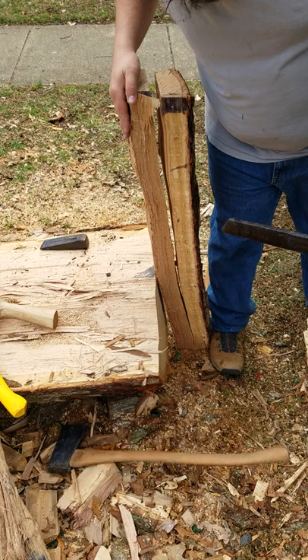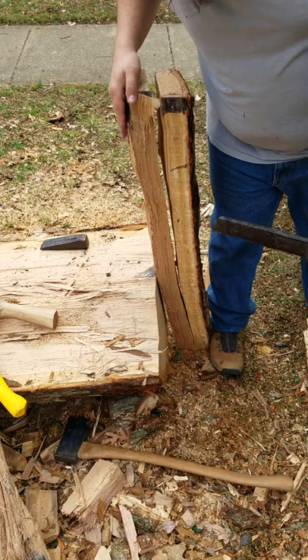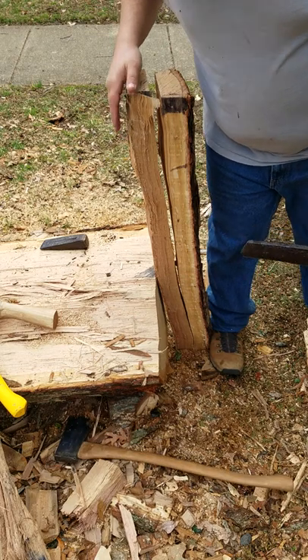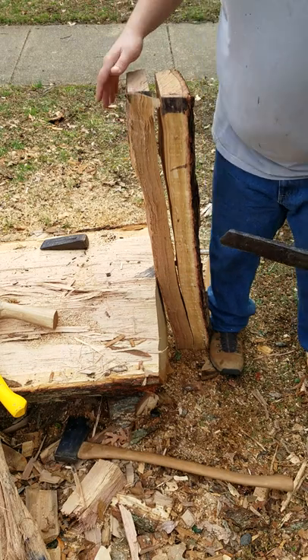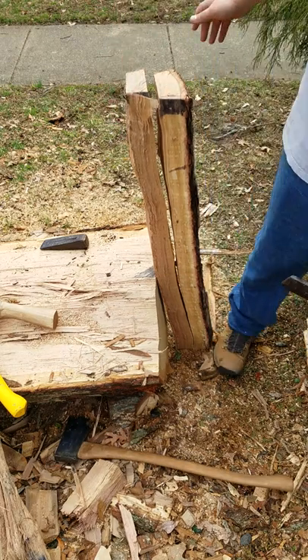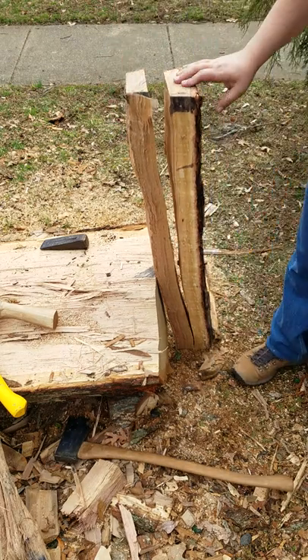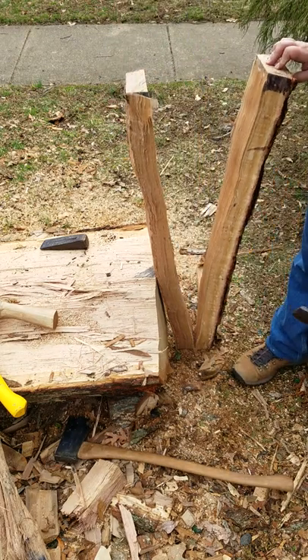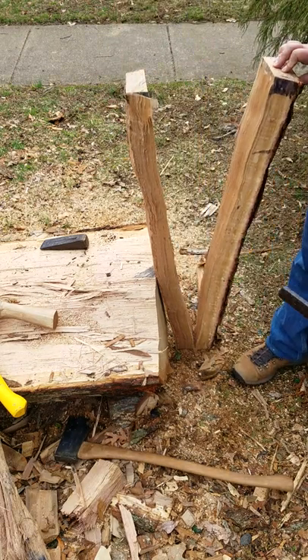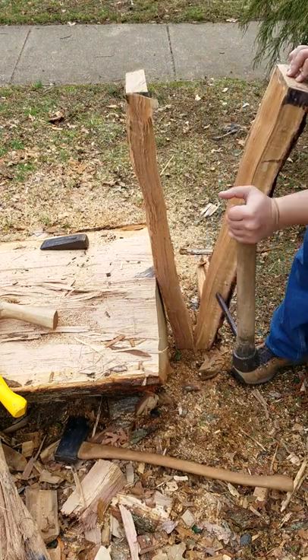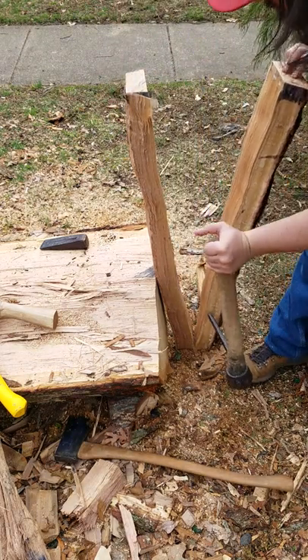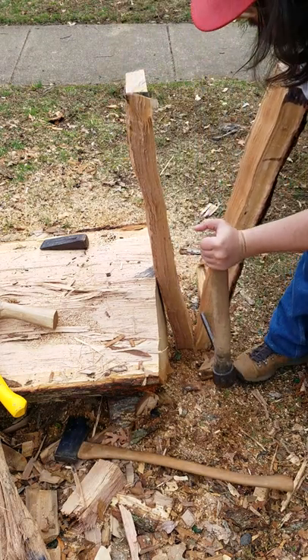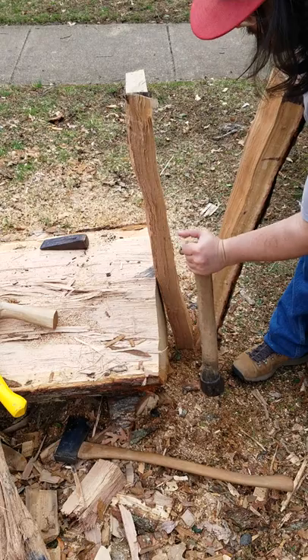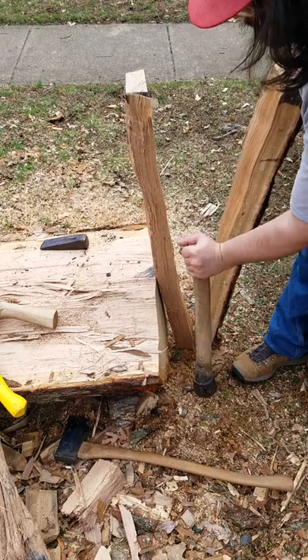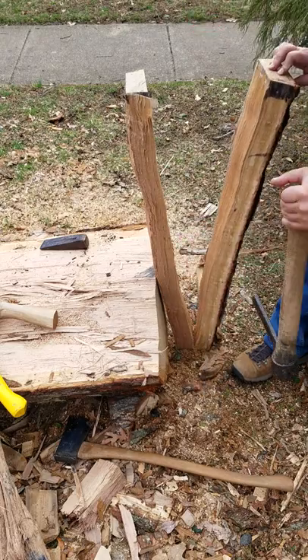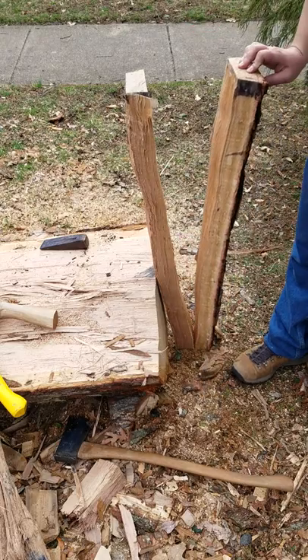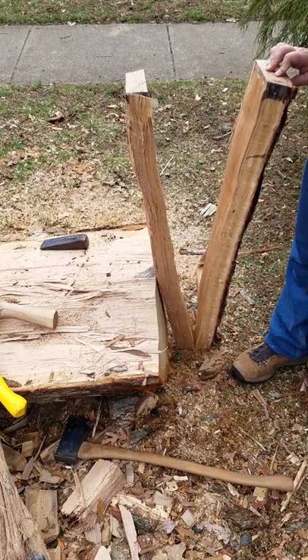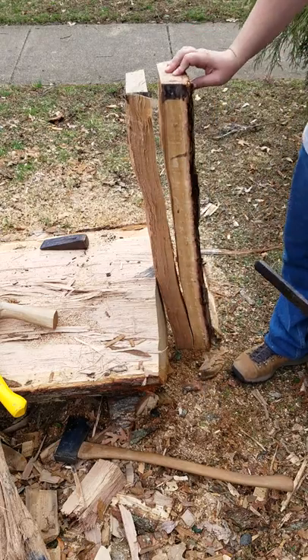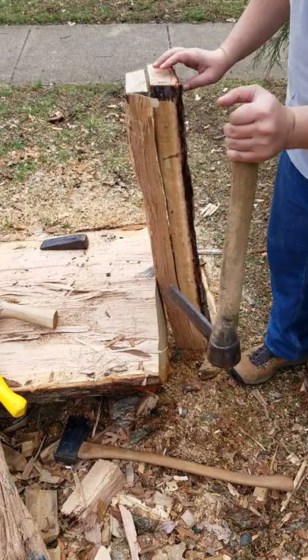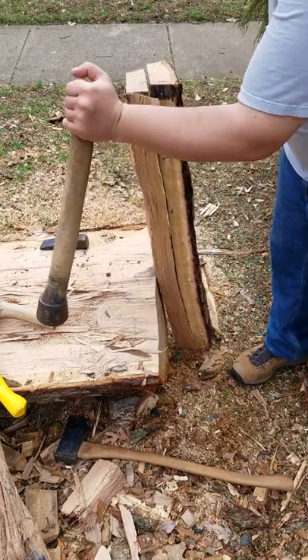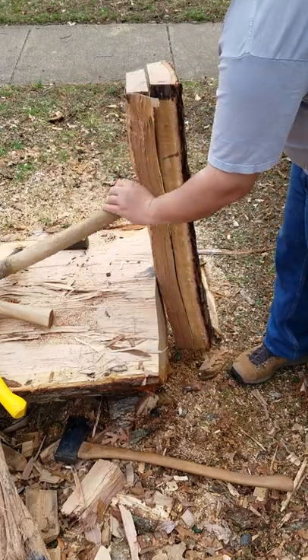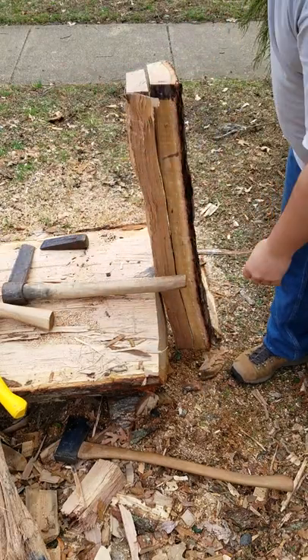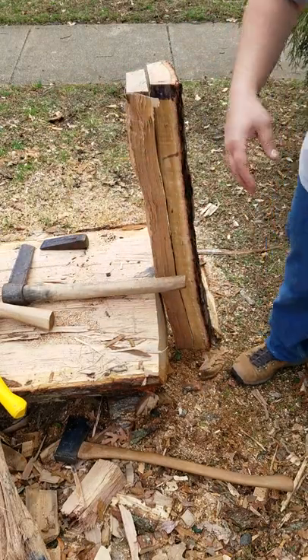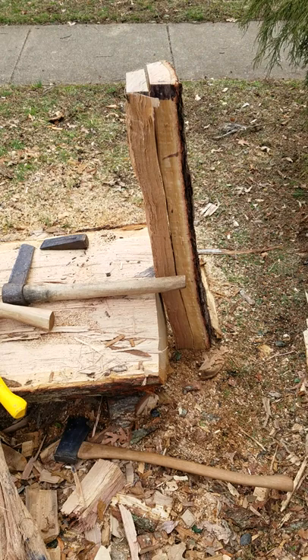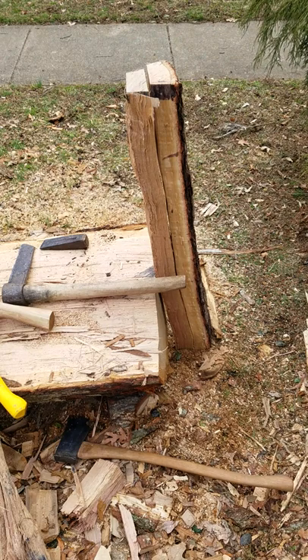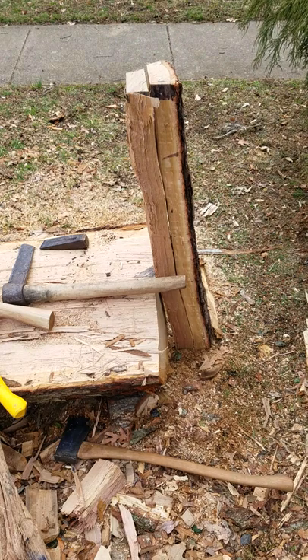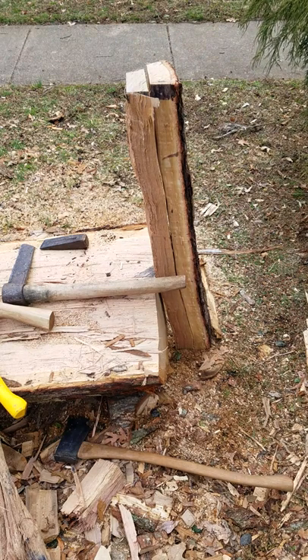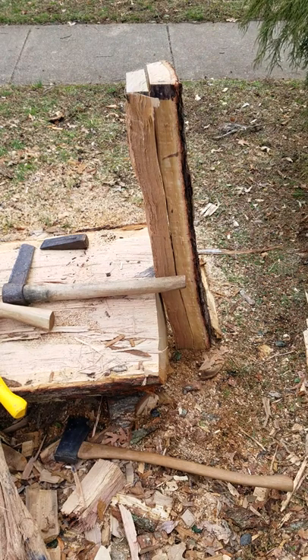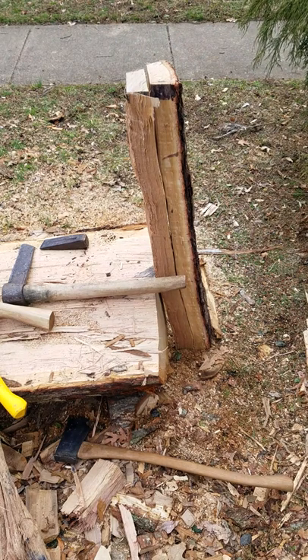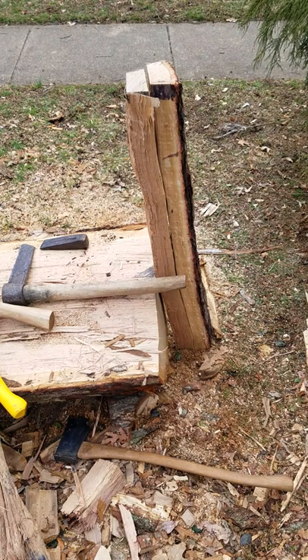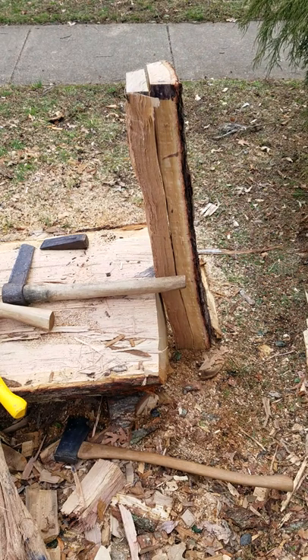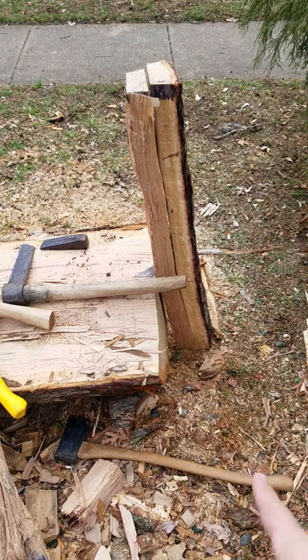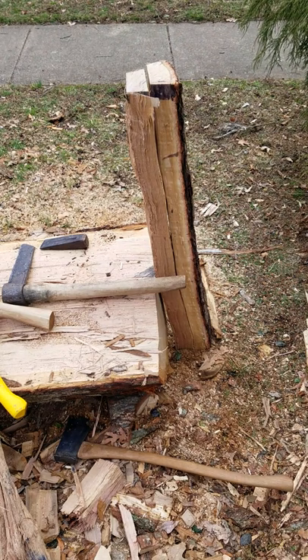Yeah, that worked out pretty good, I'd say. That little — that's just part of the wood. It stayed with that same line of growth, so that worked out well.